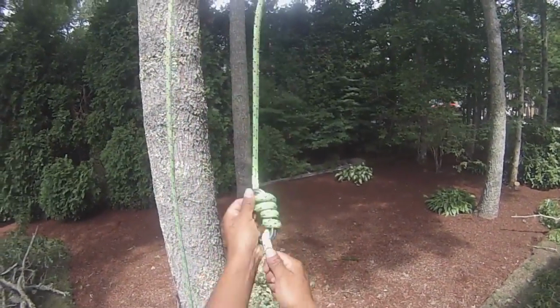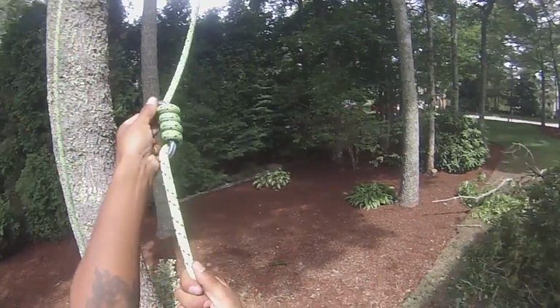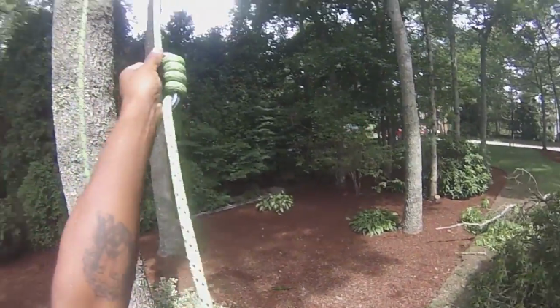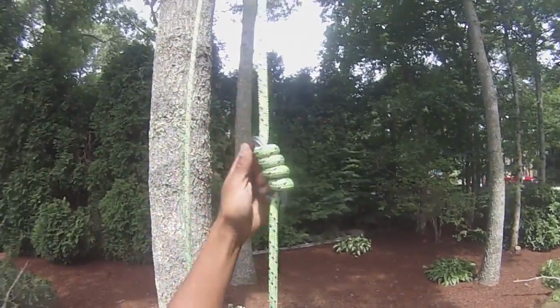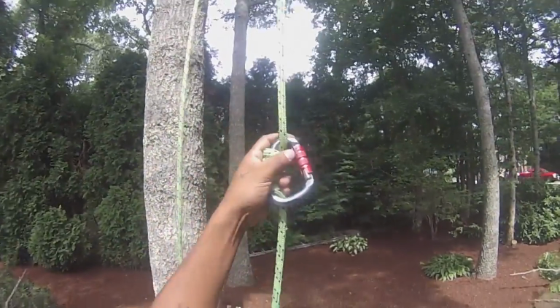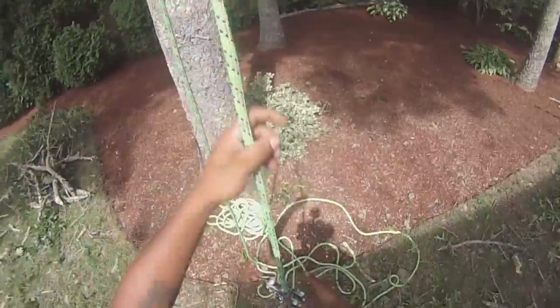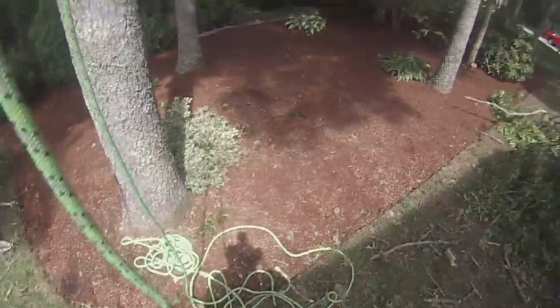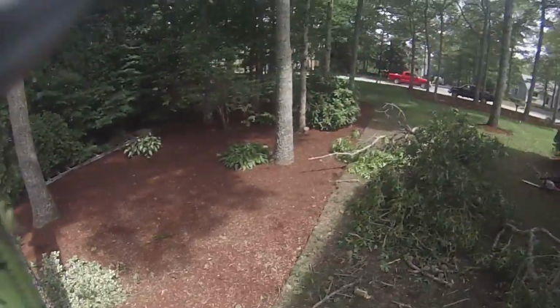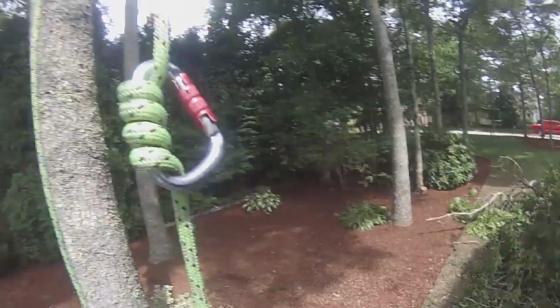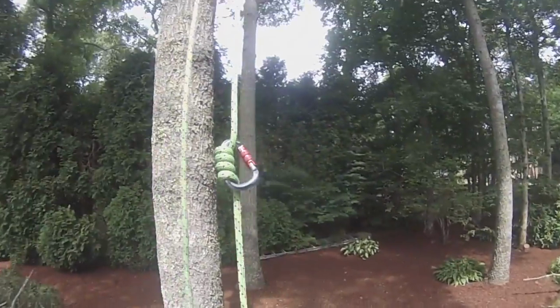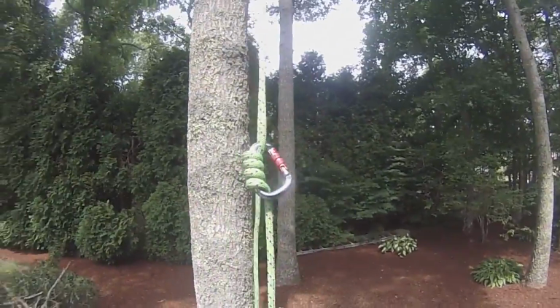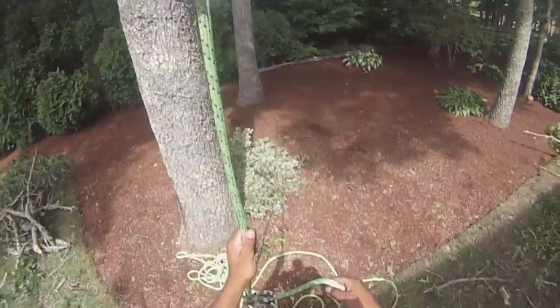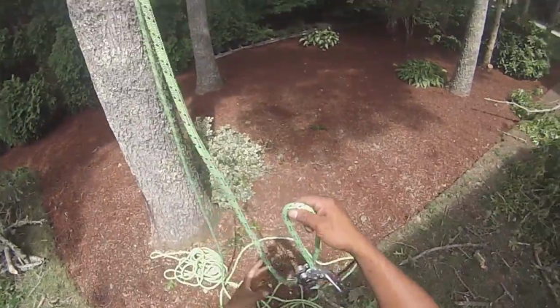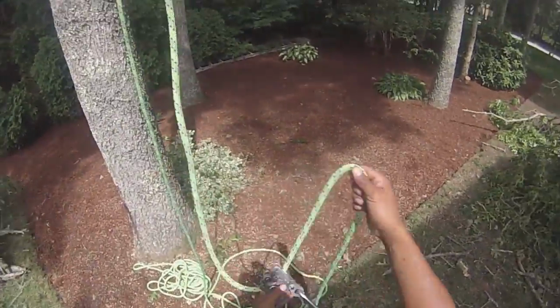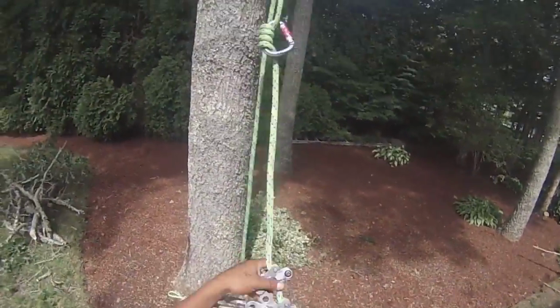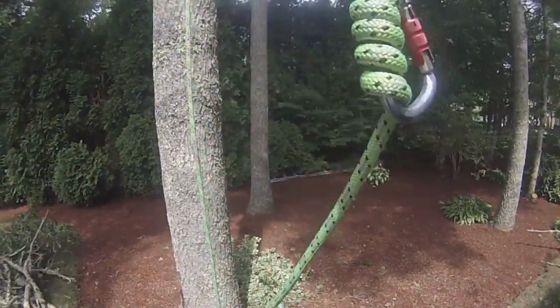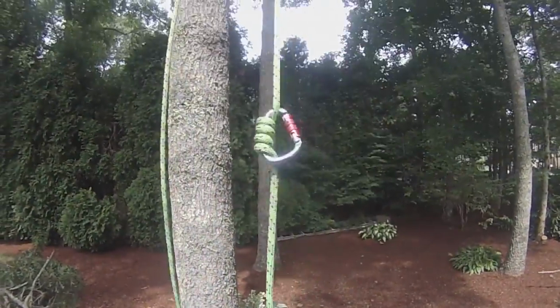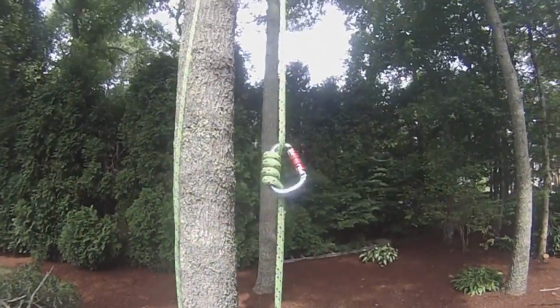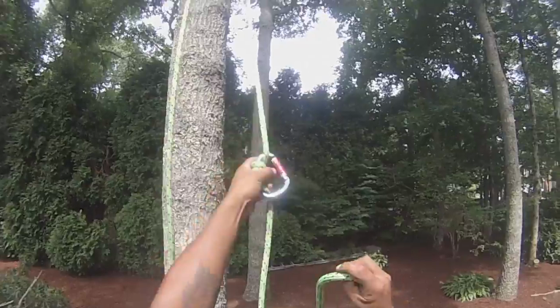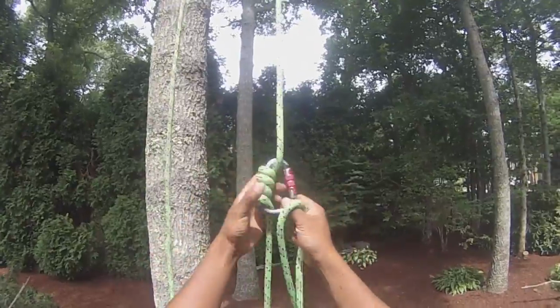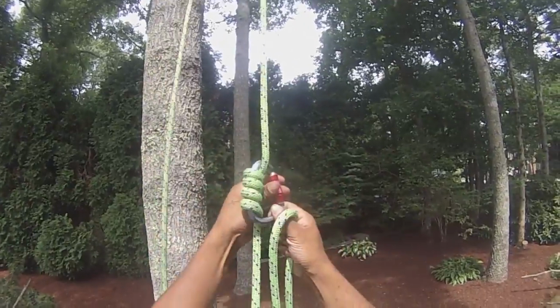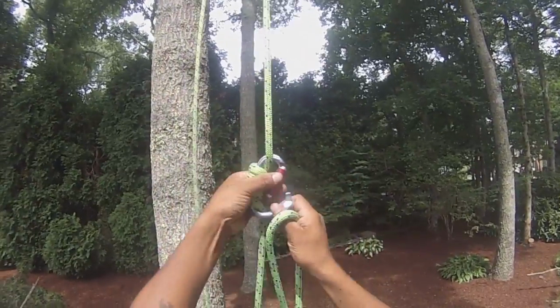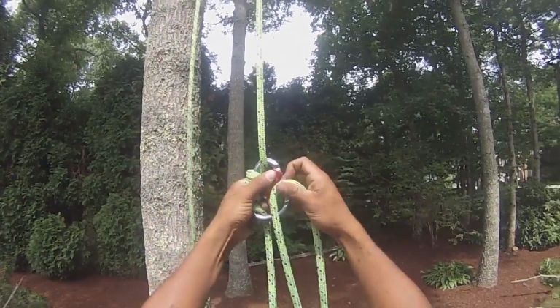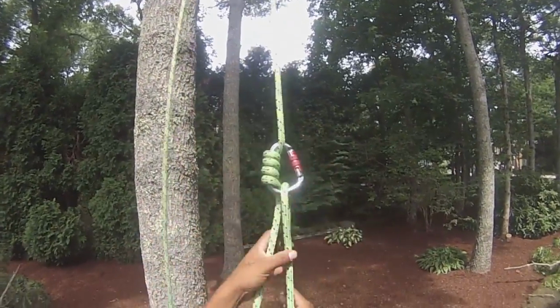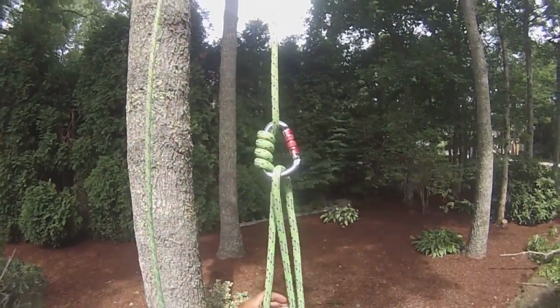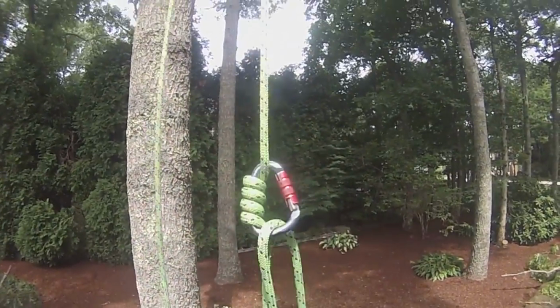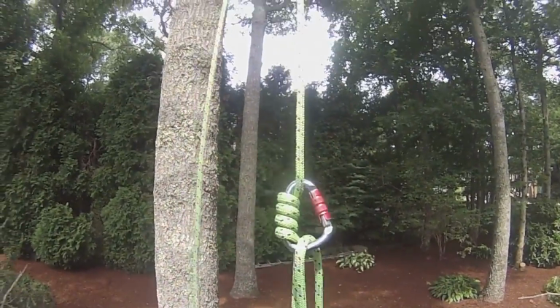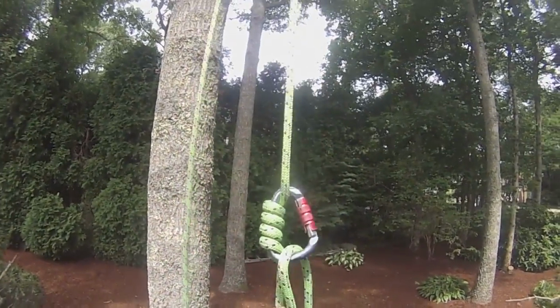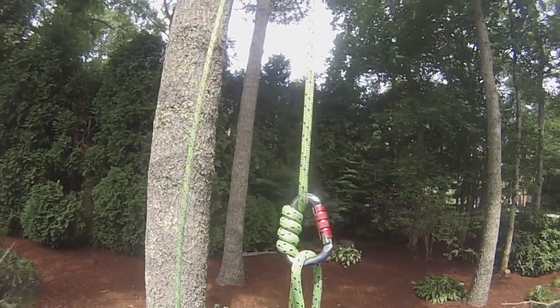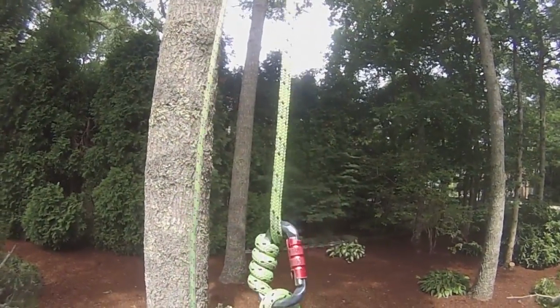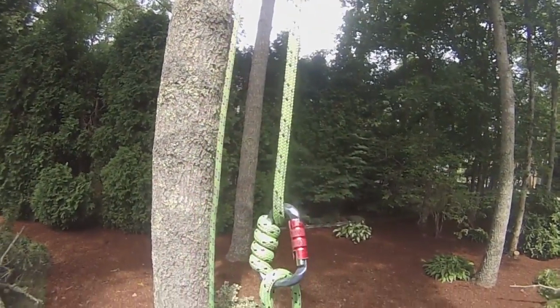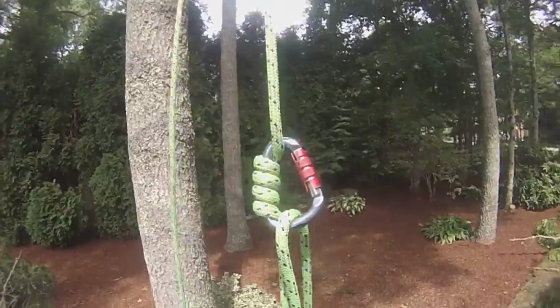See how that moves. Take the tail end, under our system, put it through the carabiner.